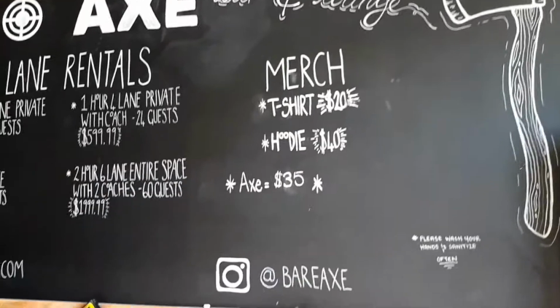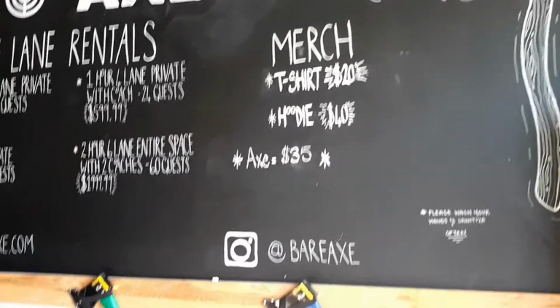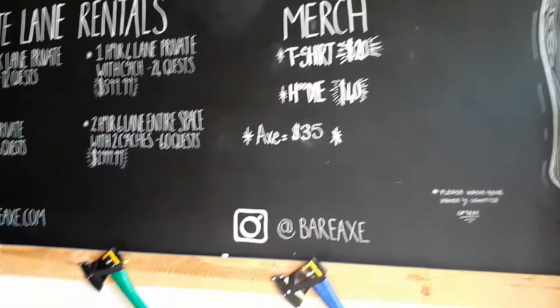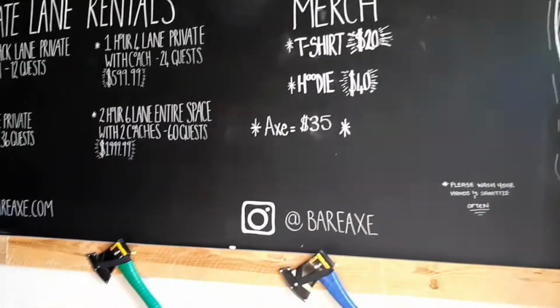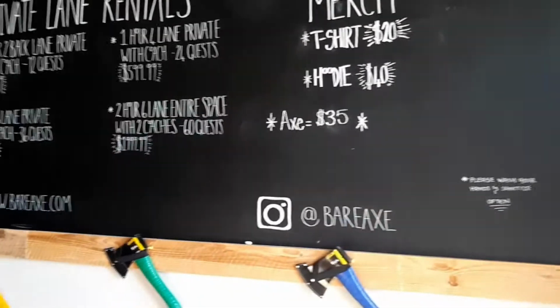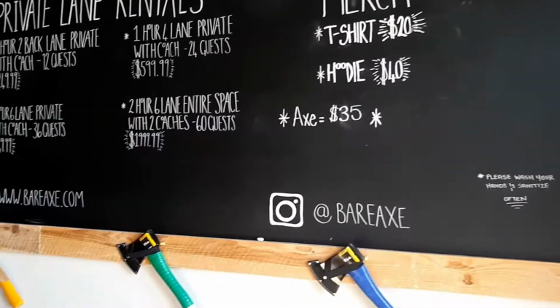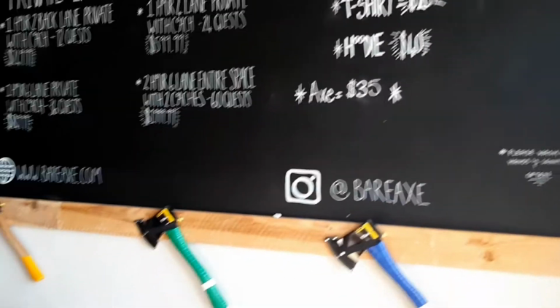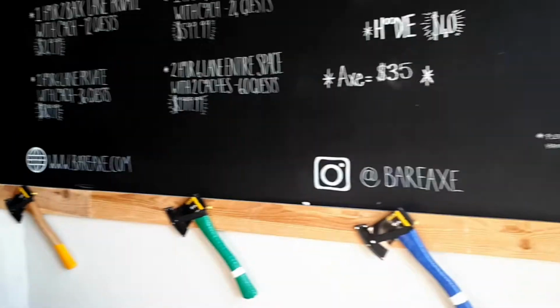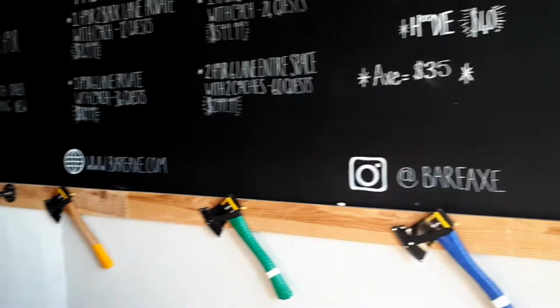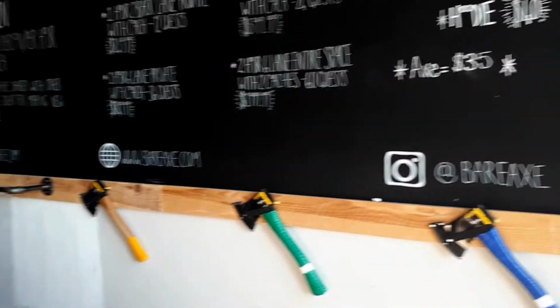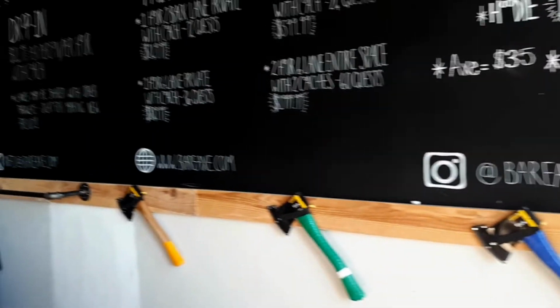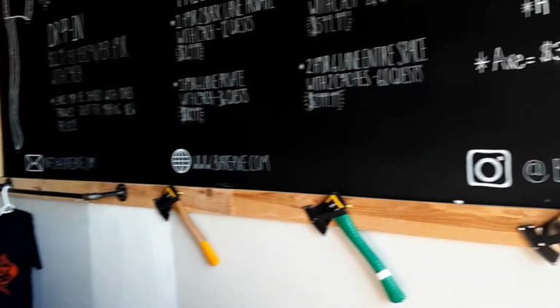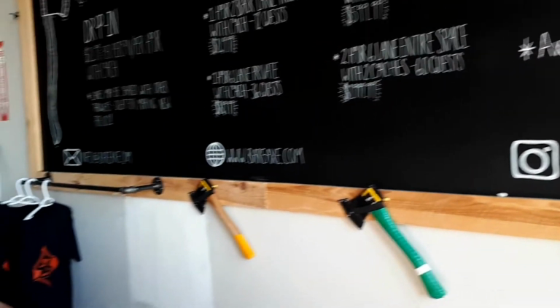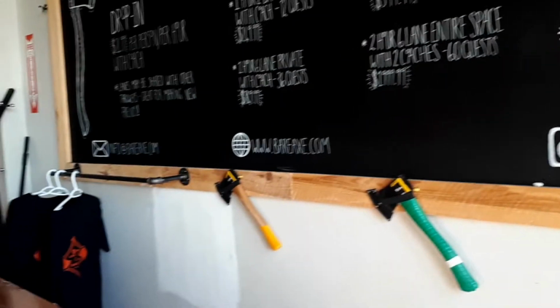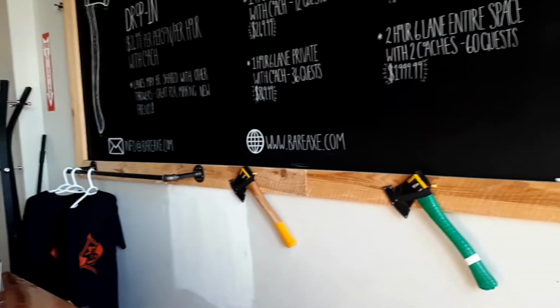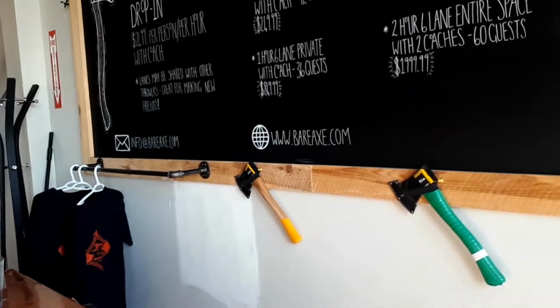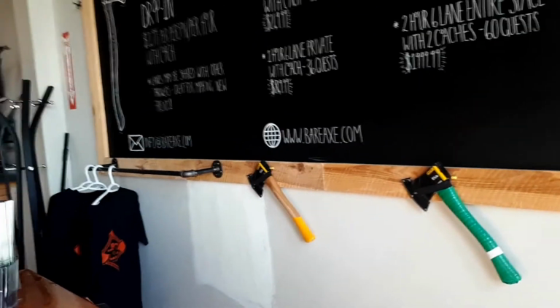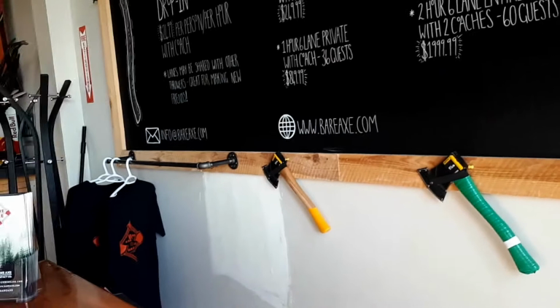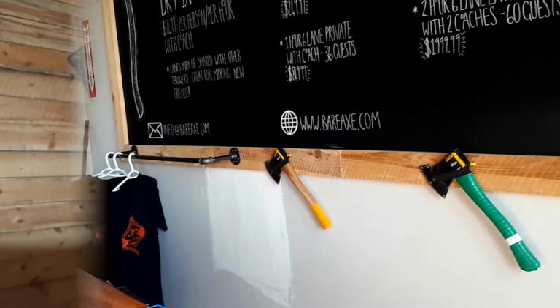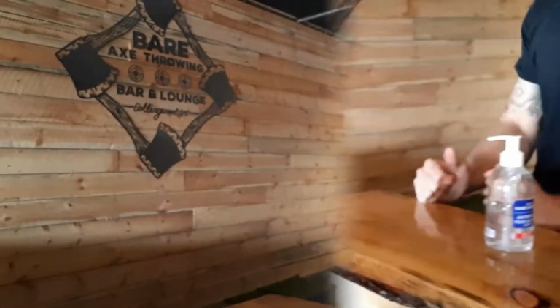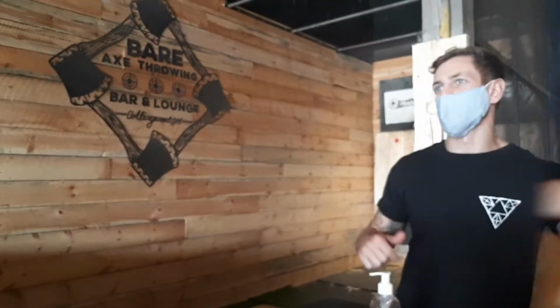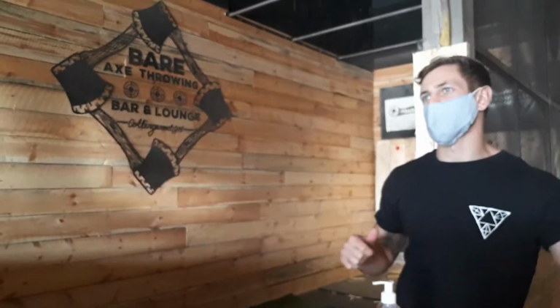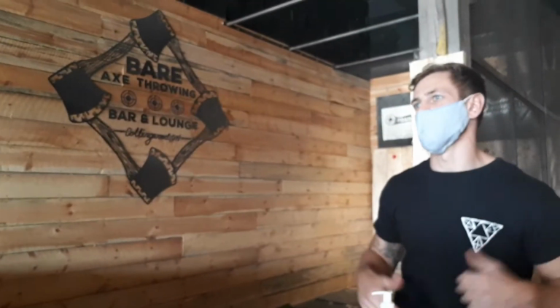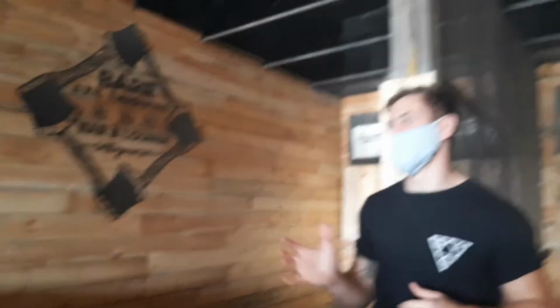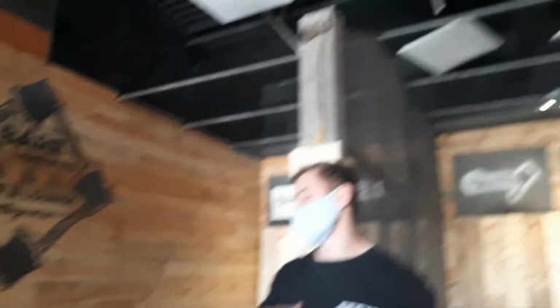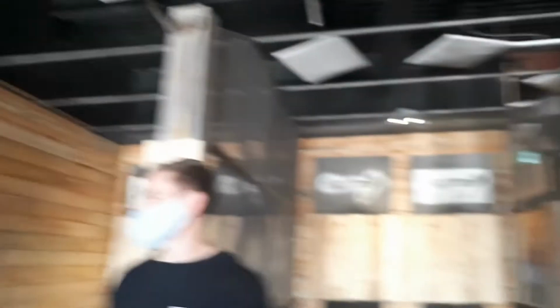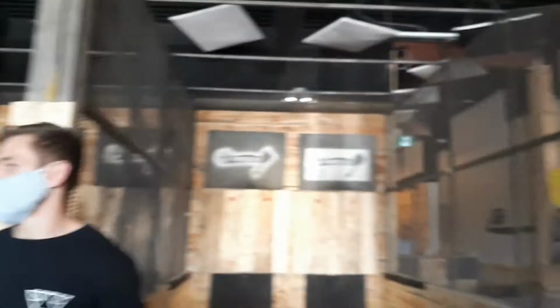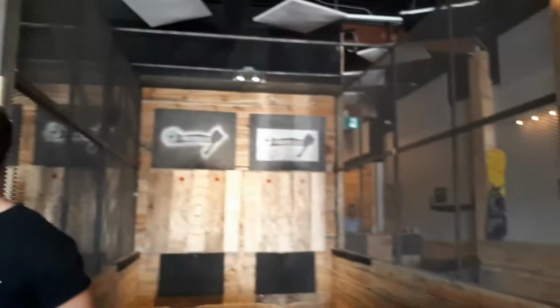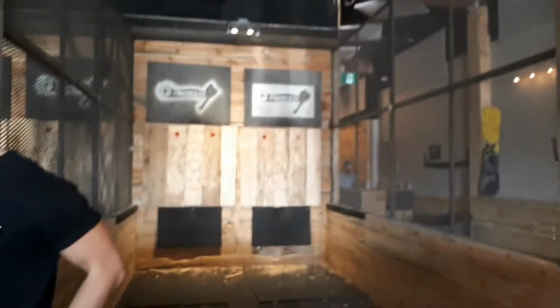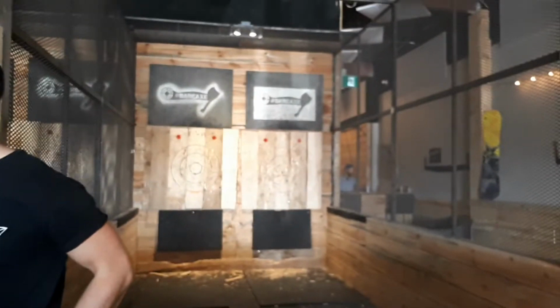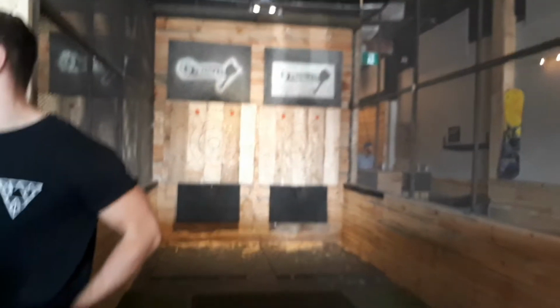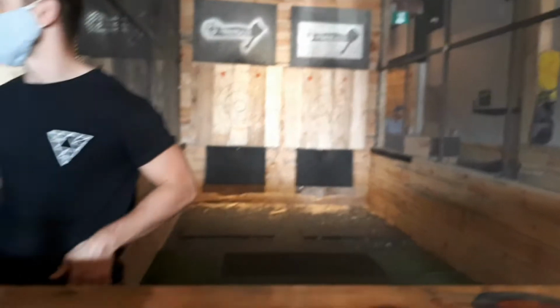In case you were wondering how much does axe throwing cost — this place cost about $28 per person. So now we were finally ready to learn how to axe throw.